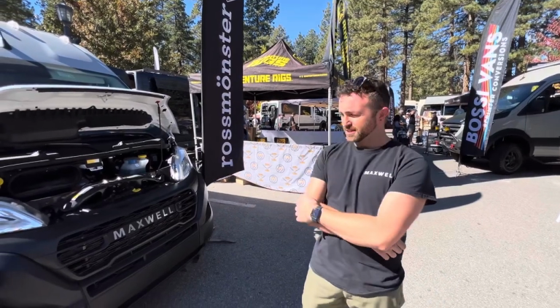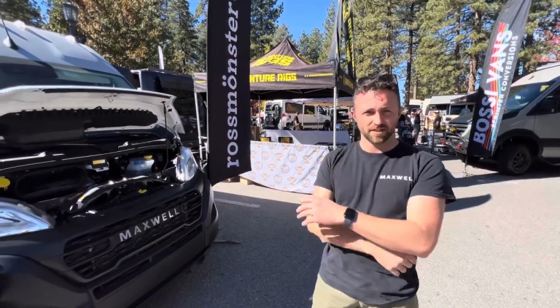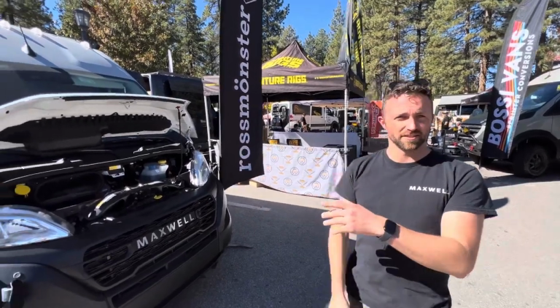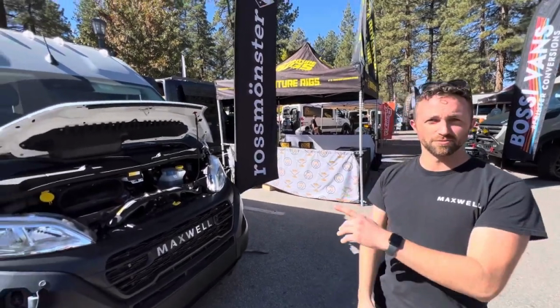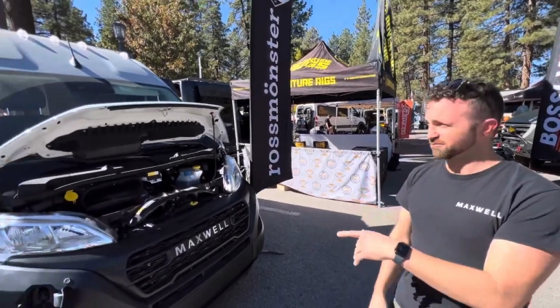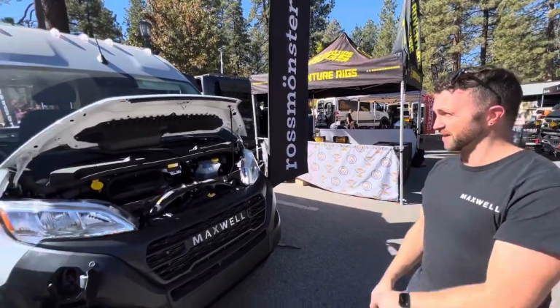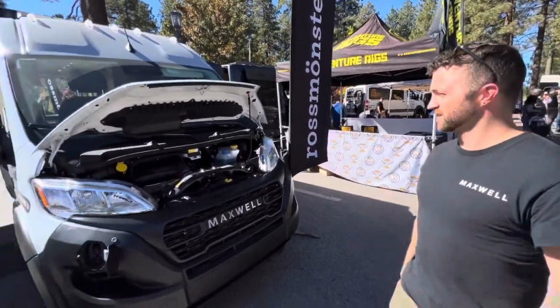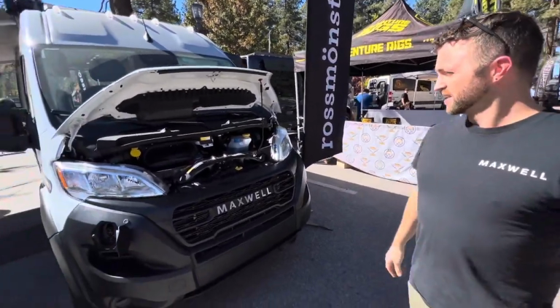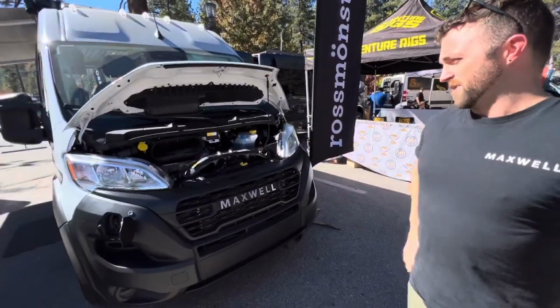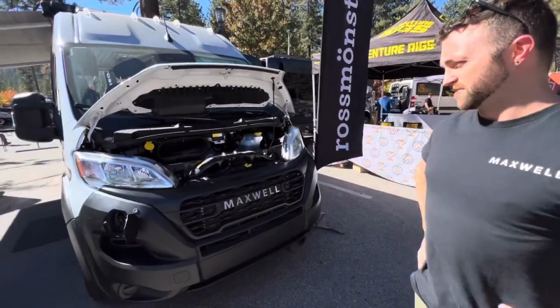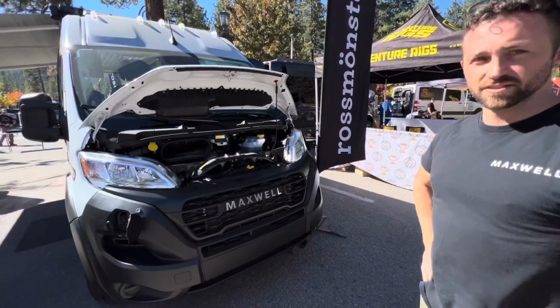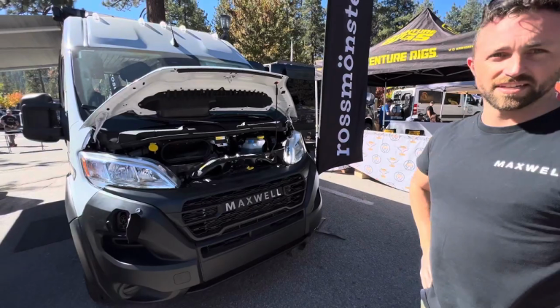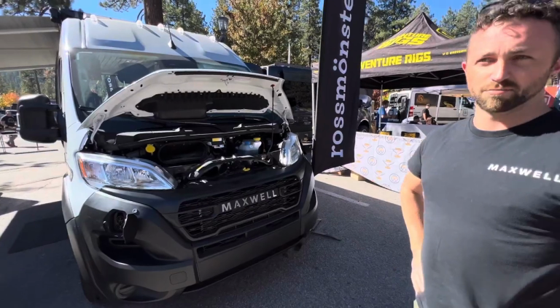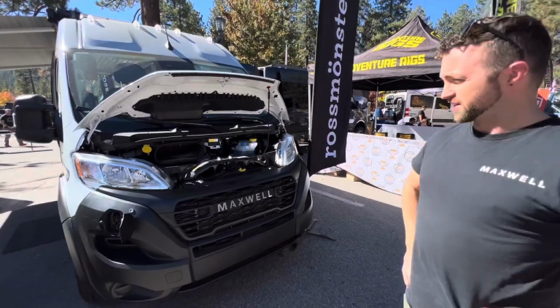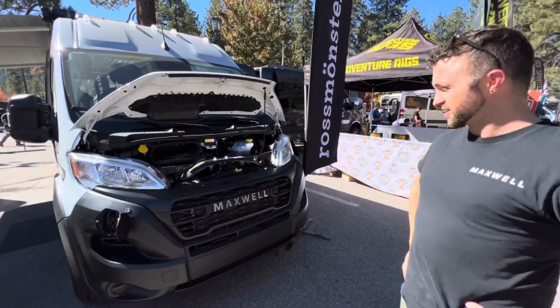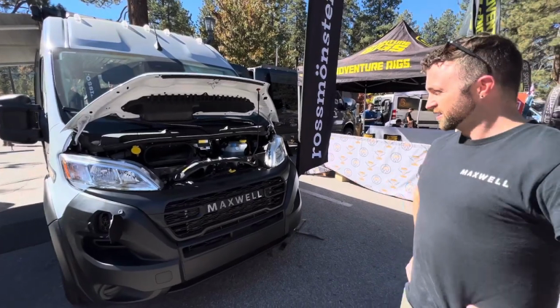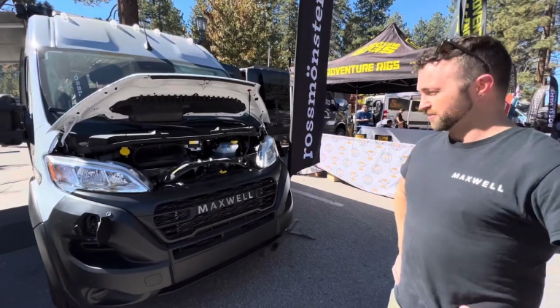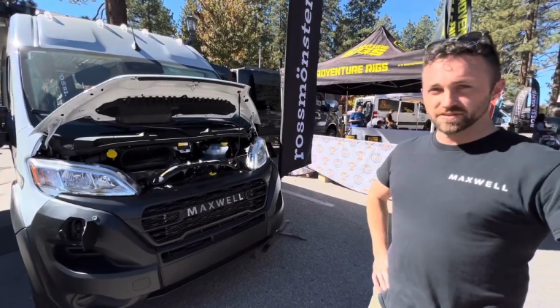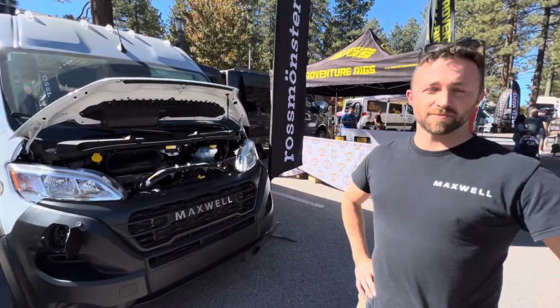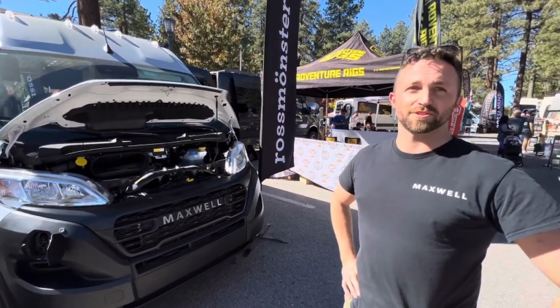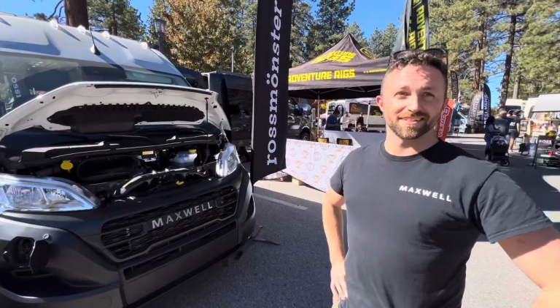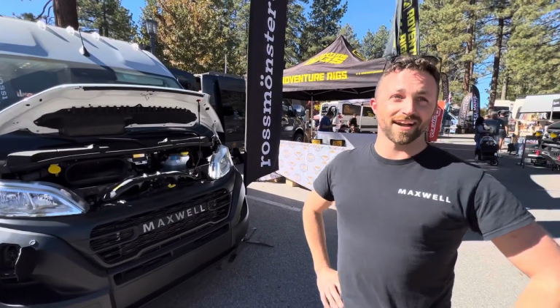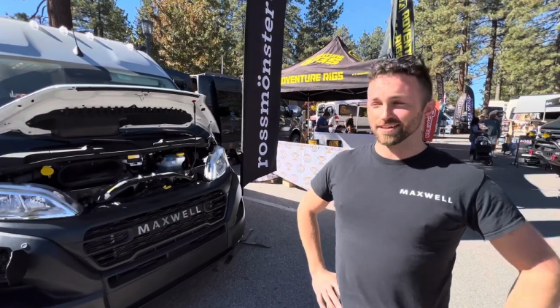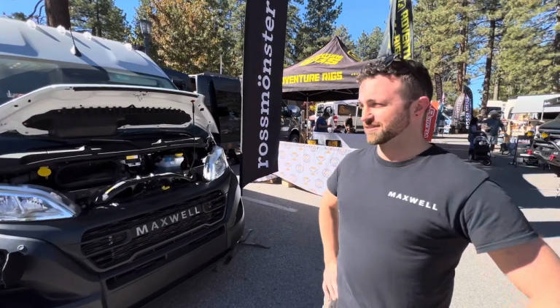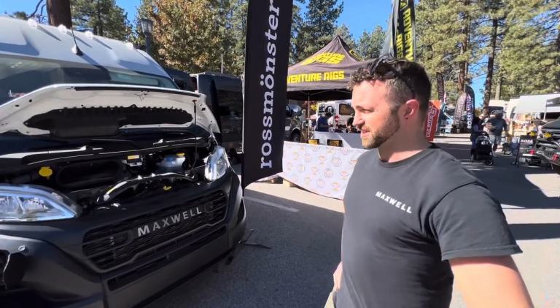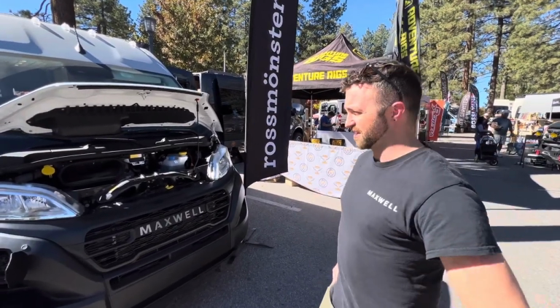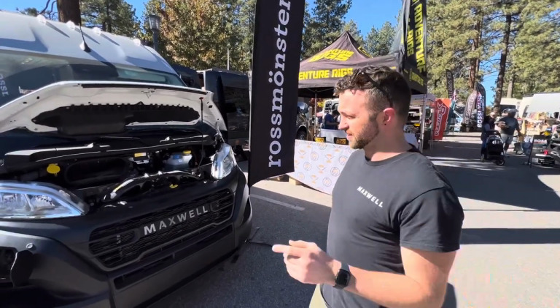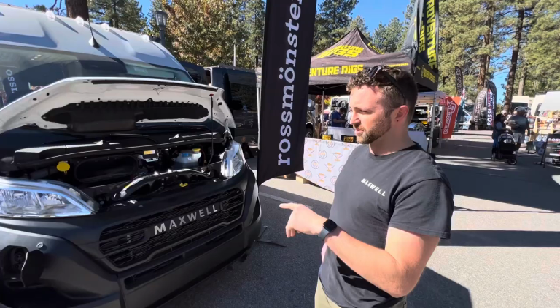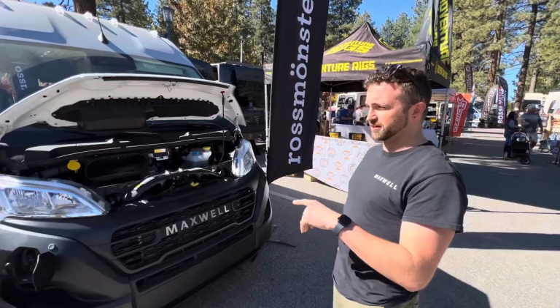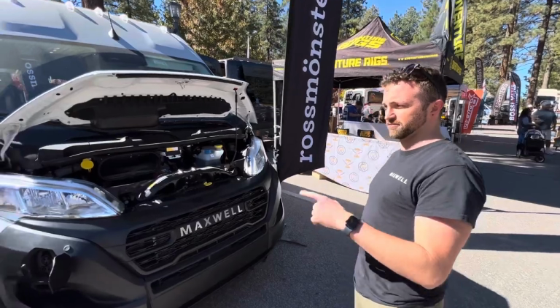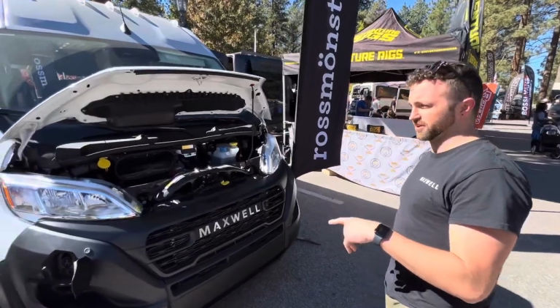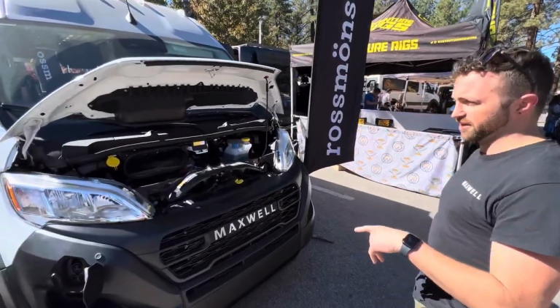It's based on the Ram Promaster. Maximal Vehicles takes the Promaster, removes the gas powertrain in its entirety, and replaces that with an electric motor and a frame-mounted battery.